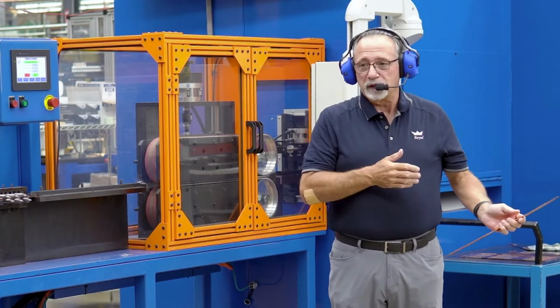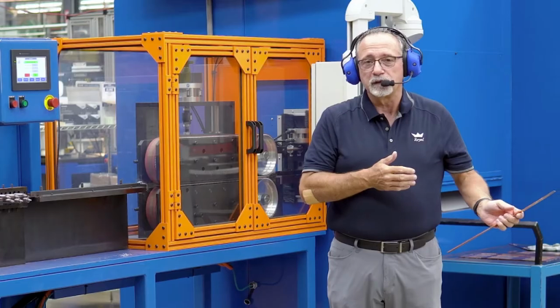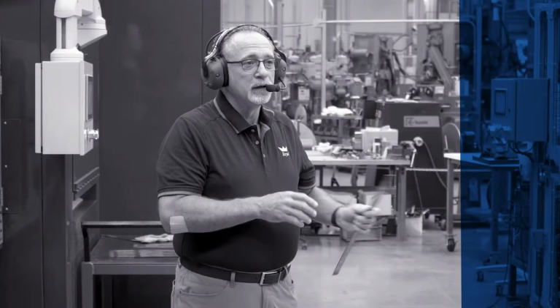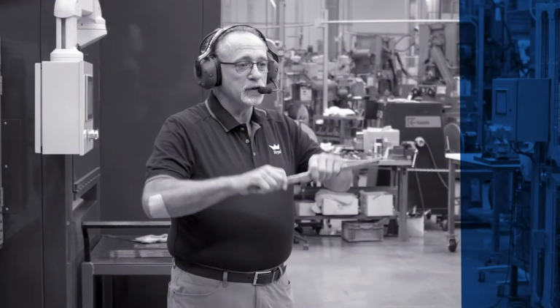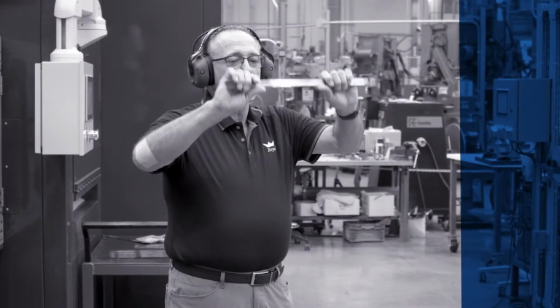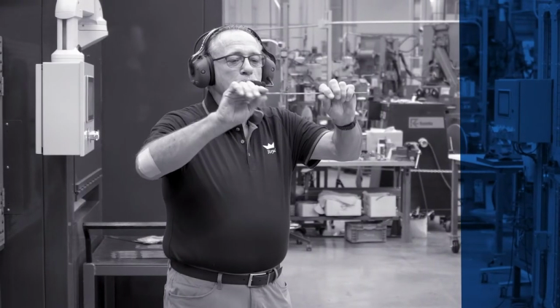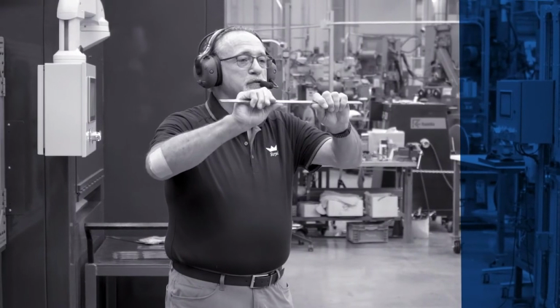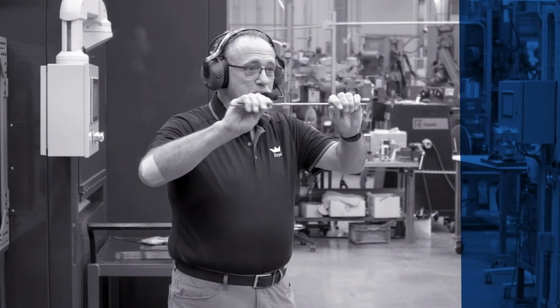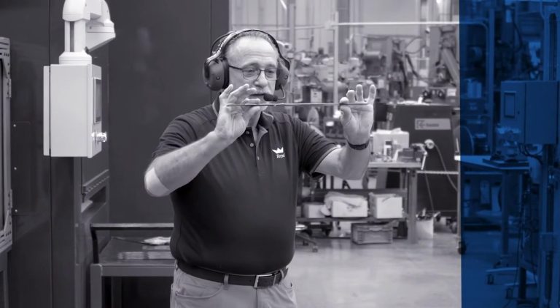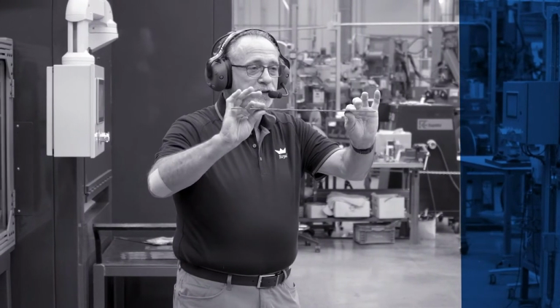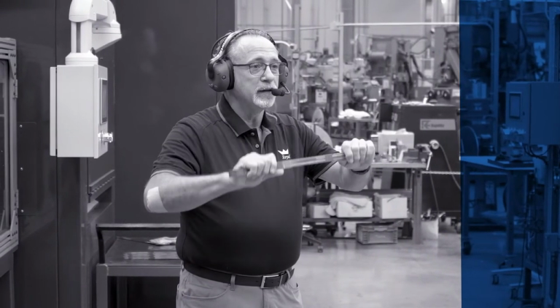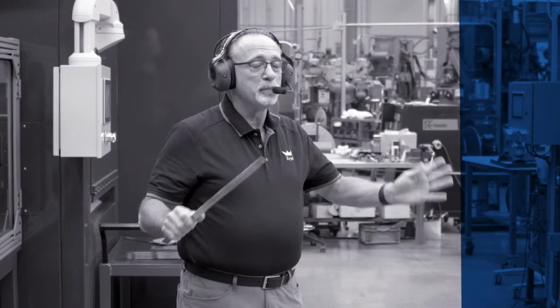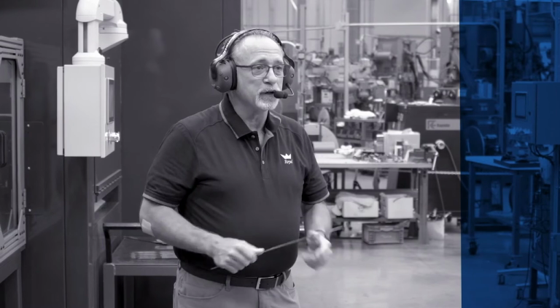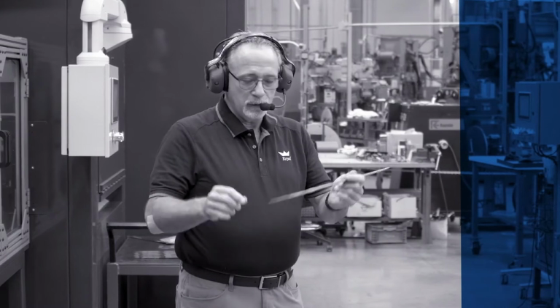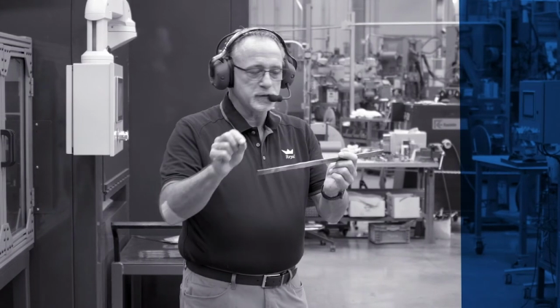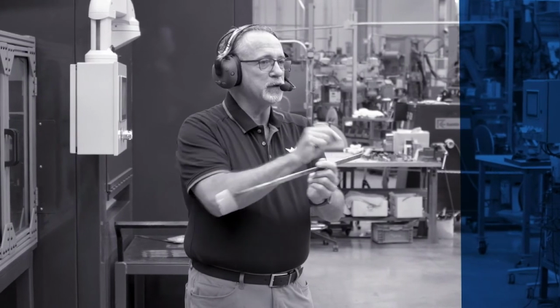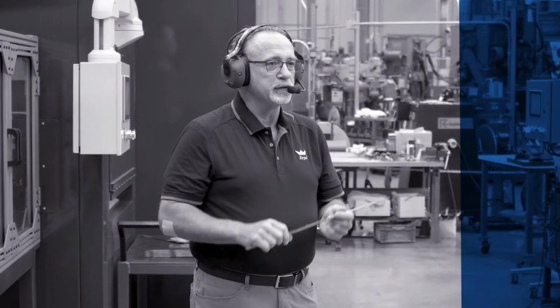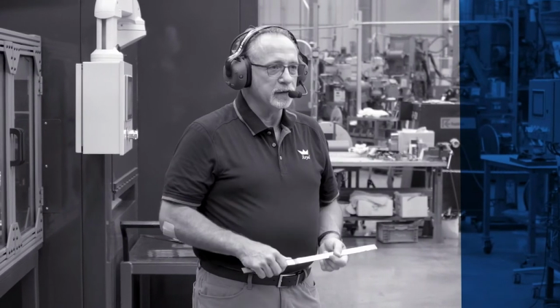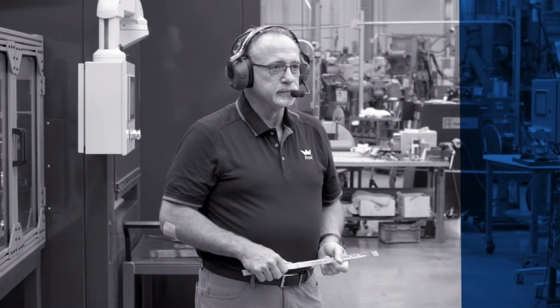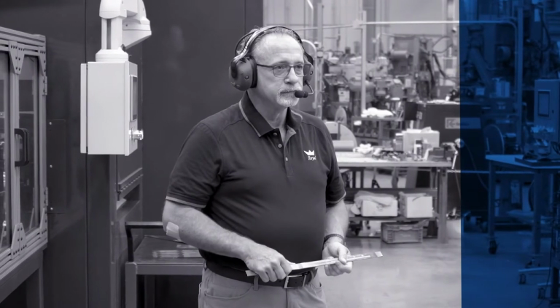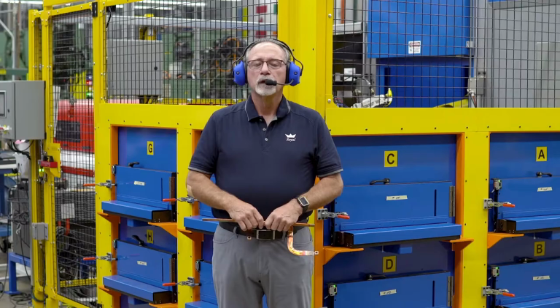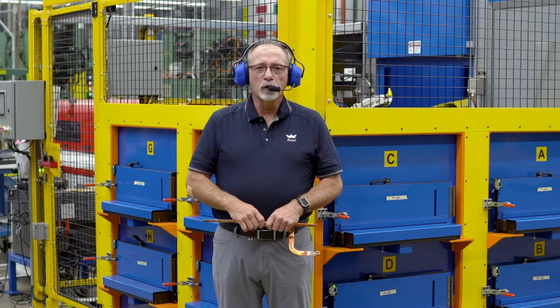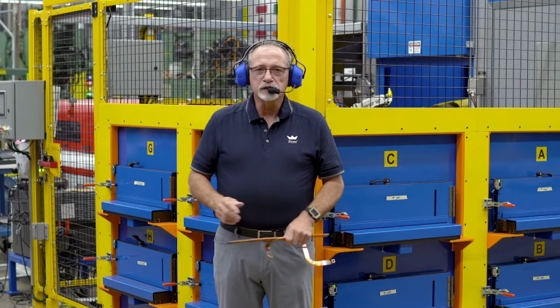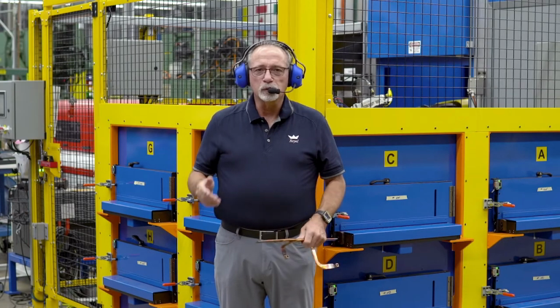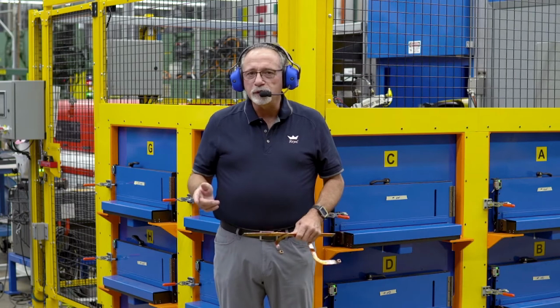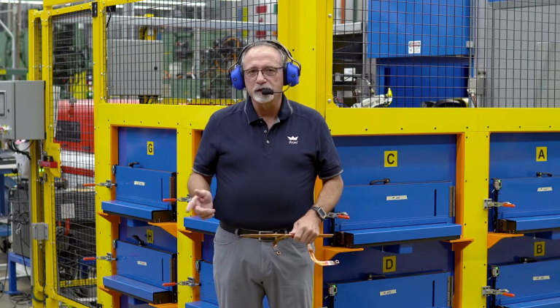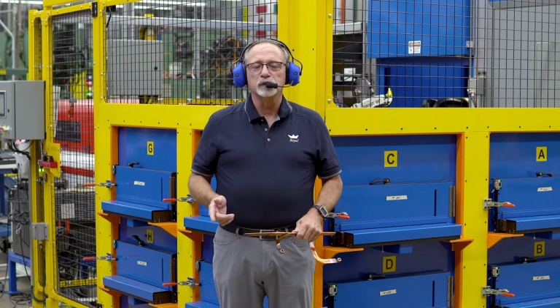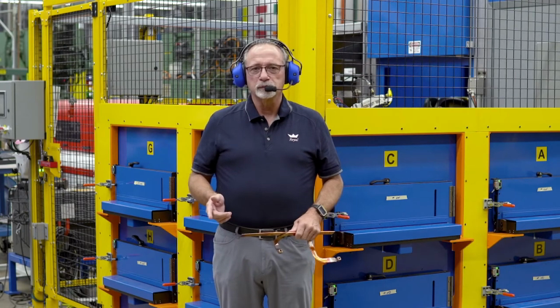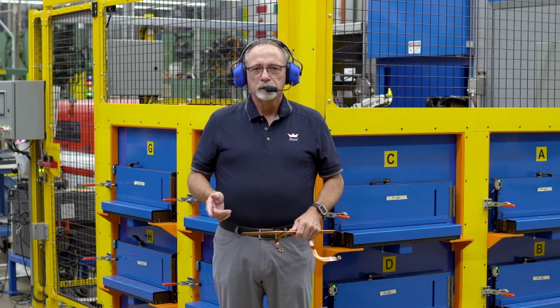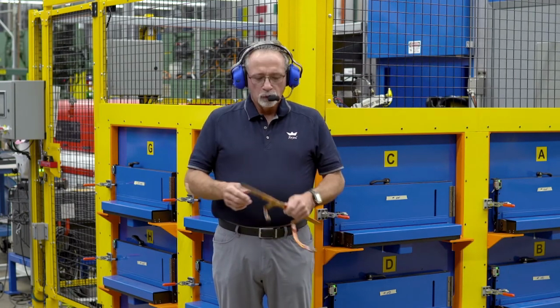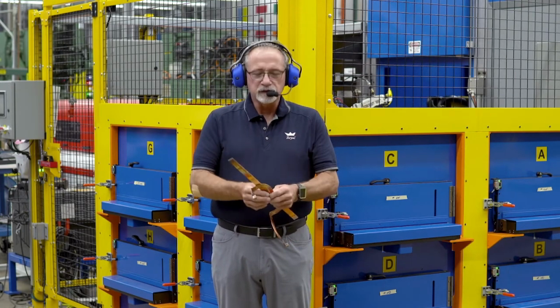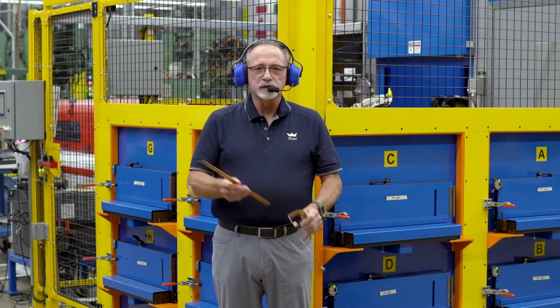Our next step will be moving over to the bending cell, where I'll show you how we transform our straight laminate stack into a bent bus bar with HPLB terminals on the end. Now I'd like to show Rigiflex cell number two.